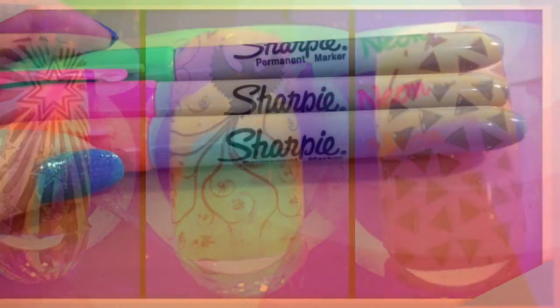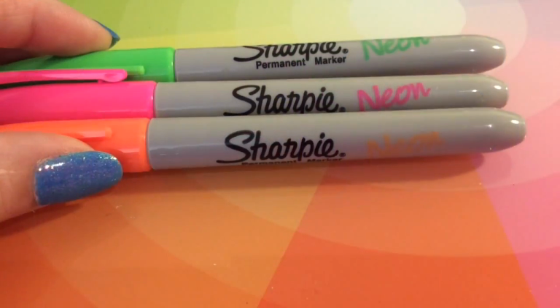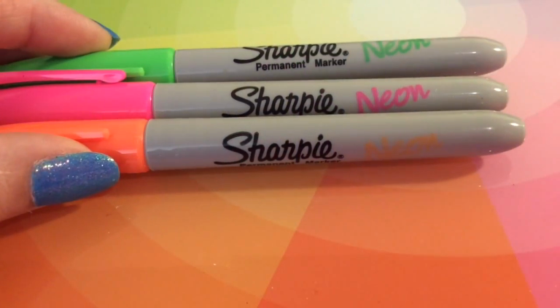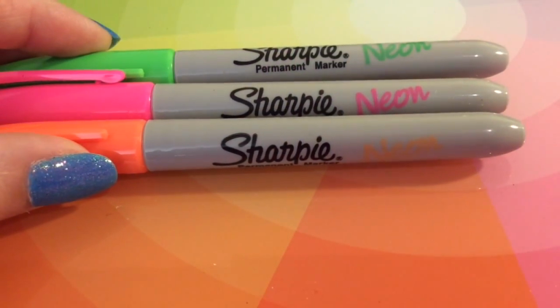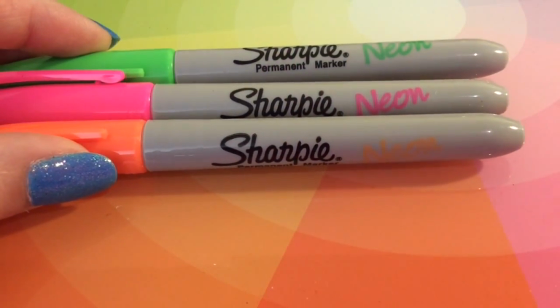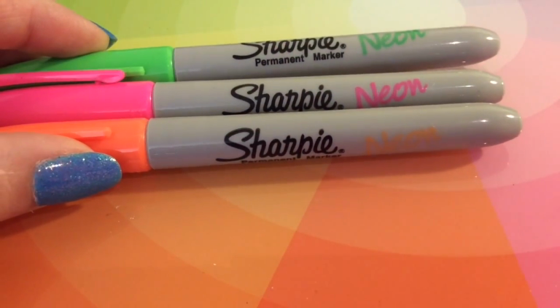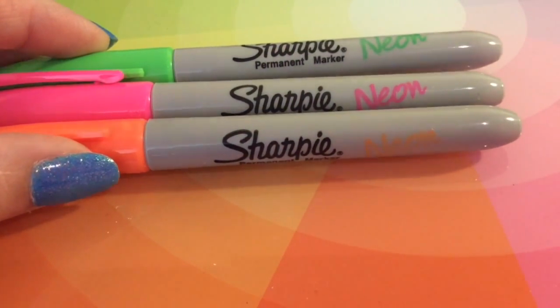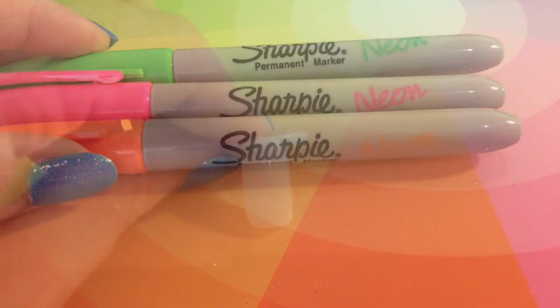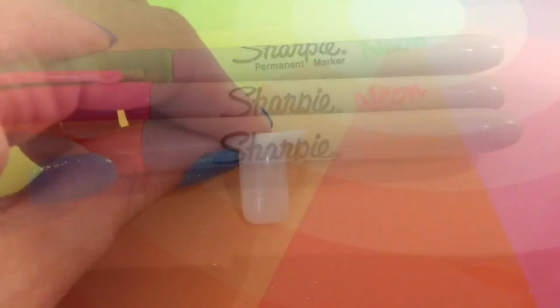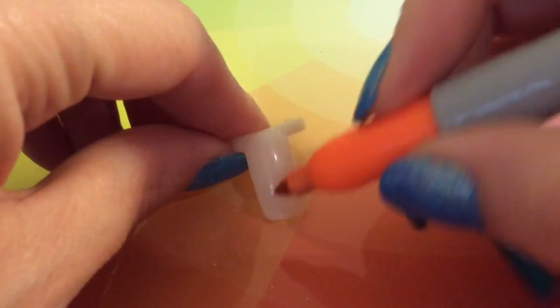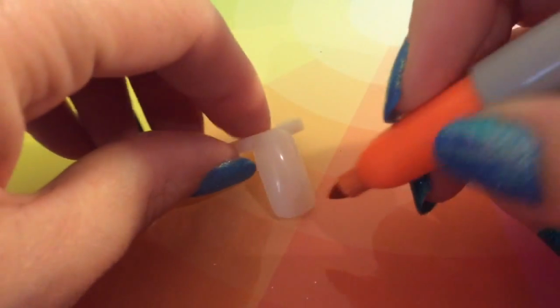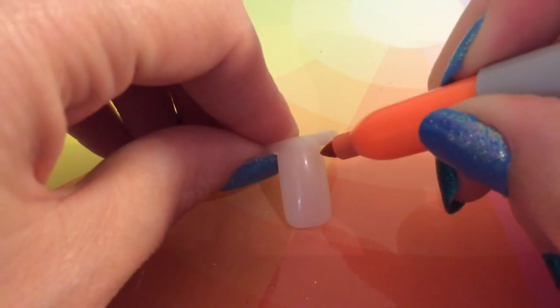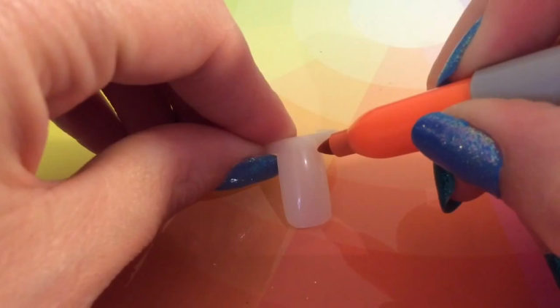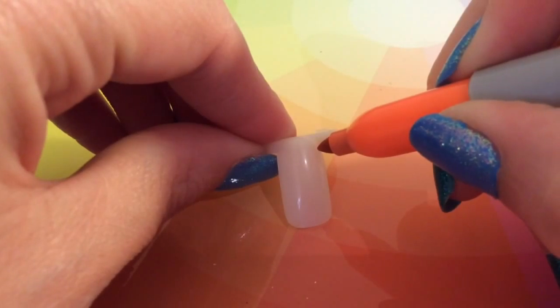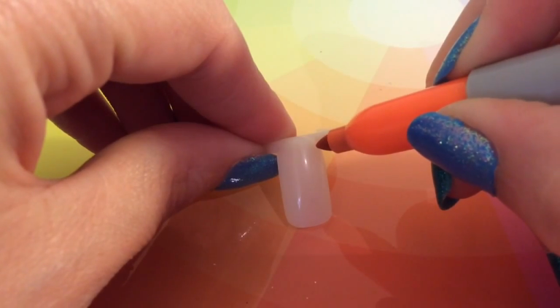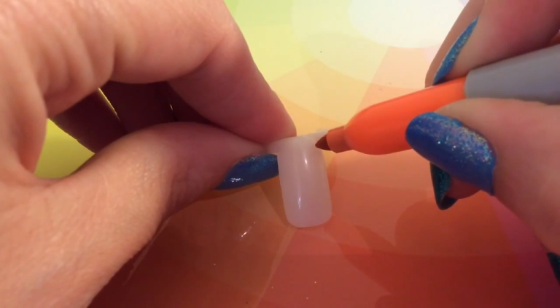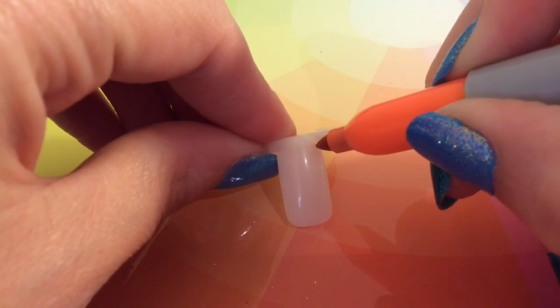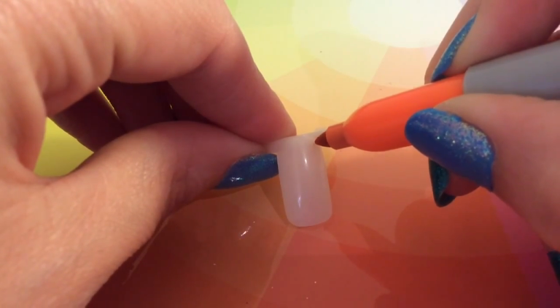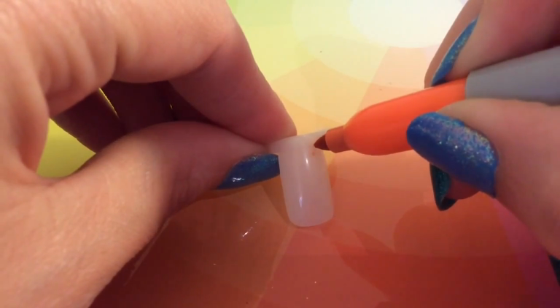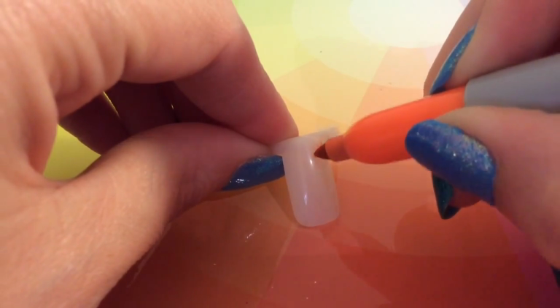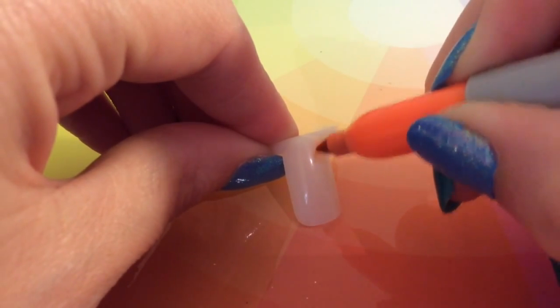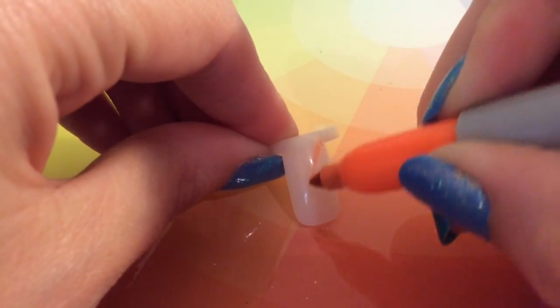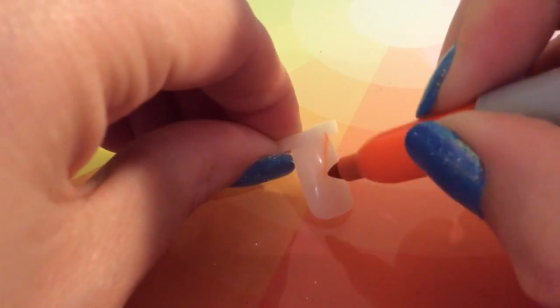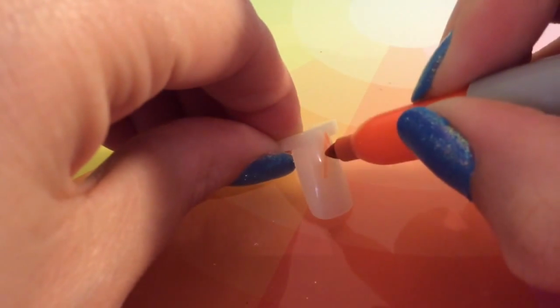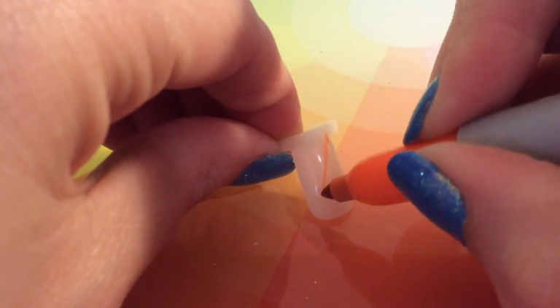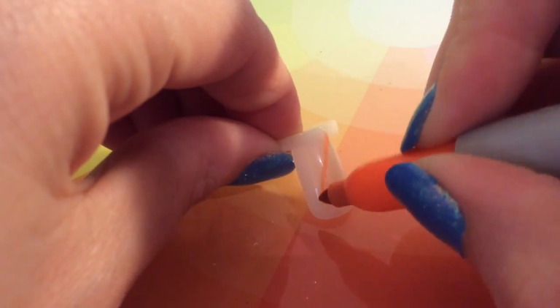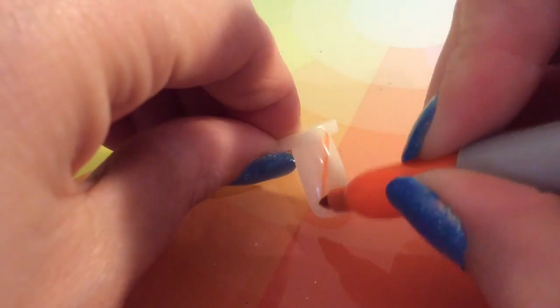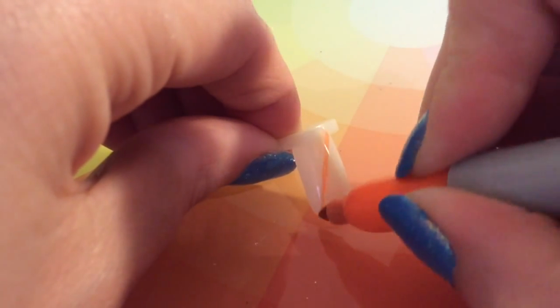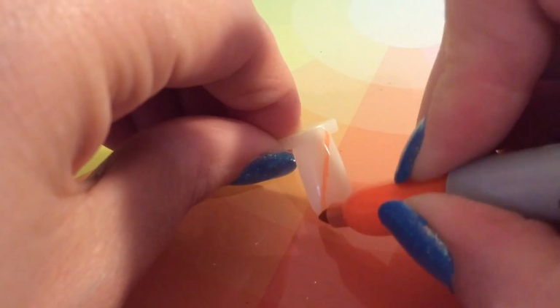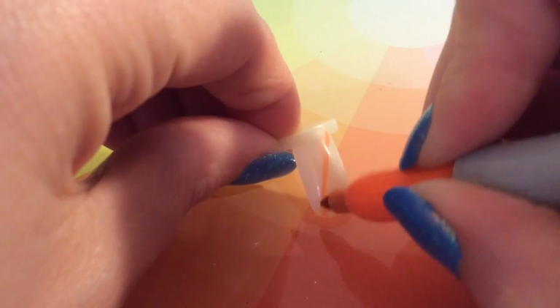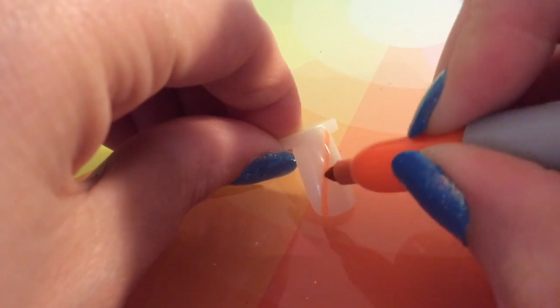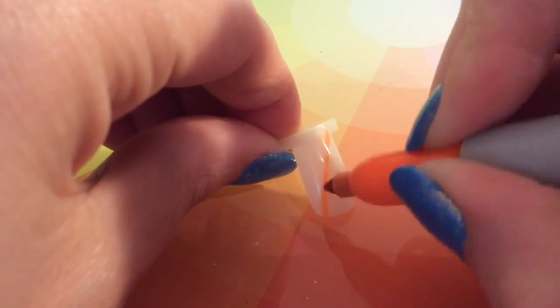Hi guys, welcome back to my channel. I decided to get some of my things that I haven't used for a while — I hadn't used my neon Sharpies in a while, or some of my Born Pretty plates.